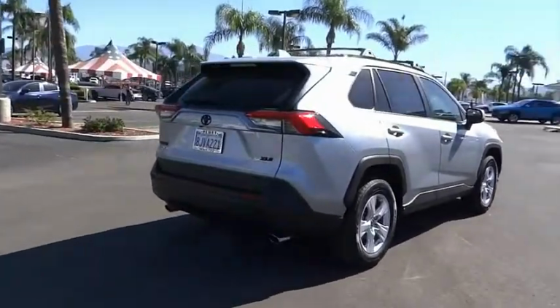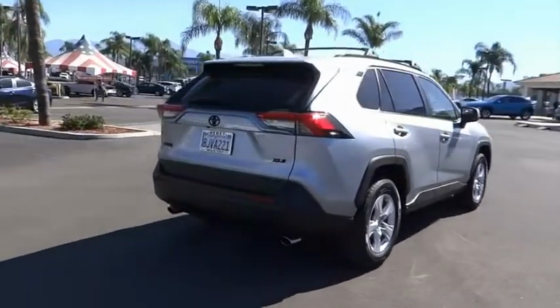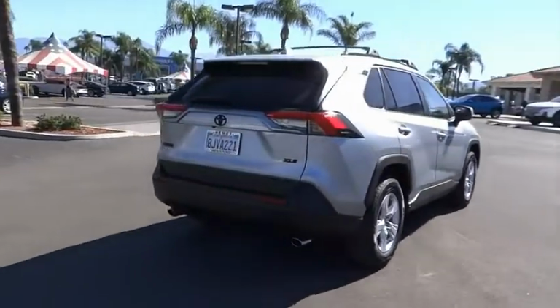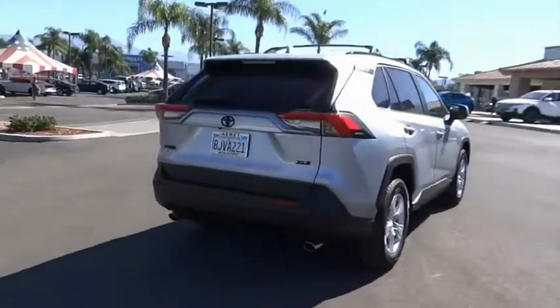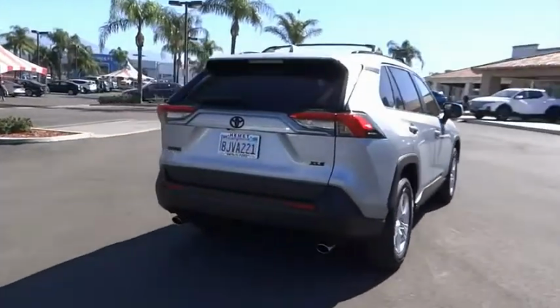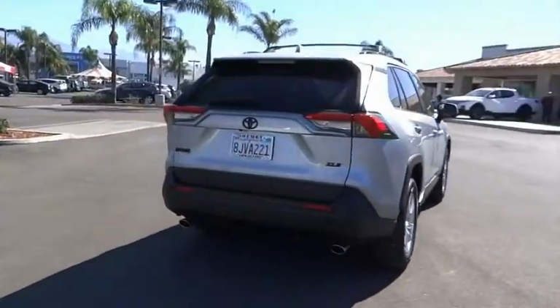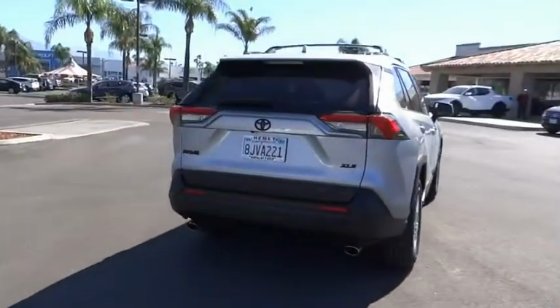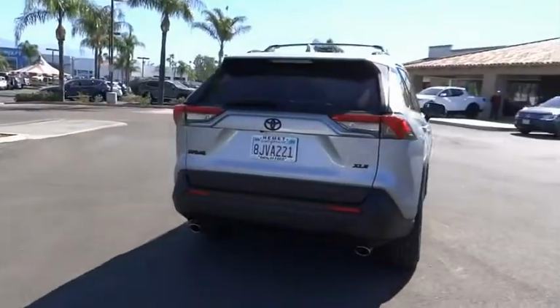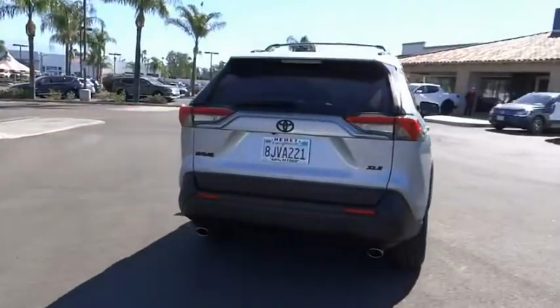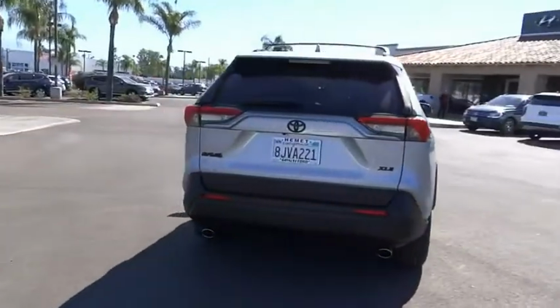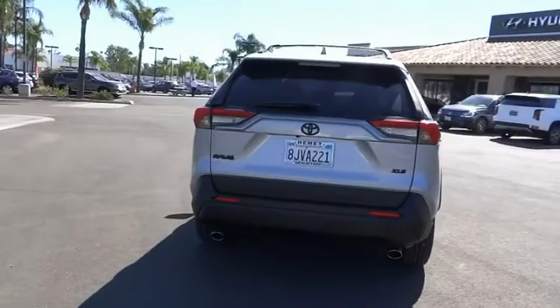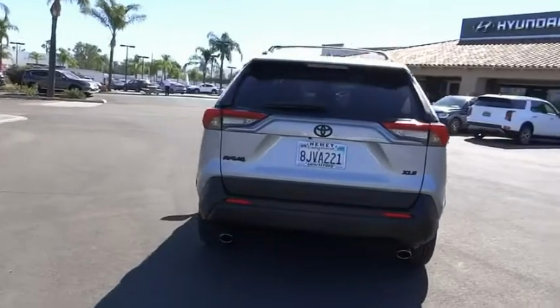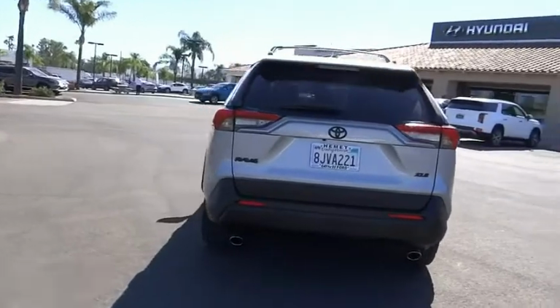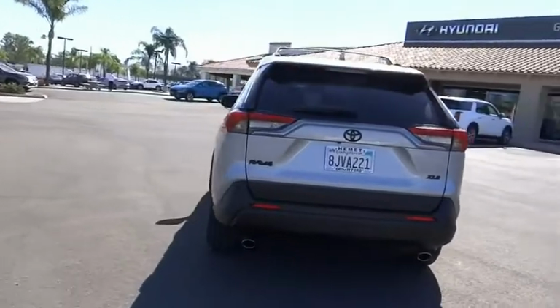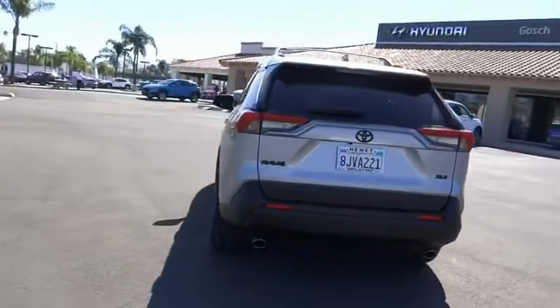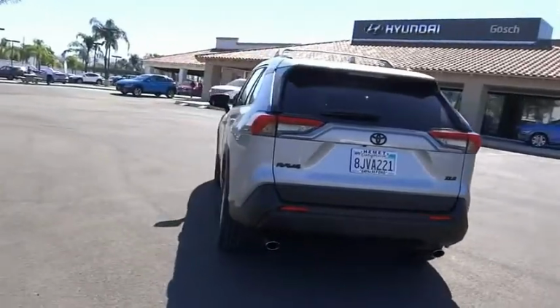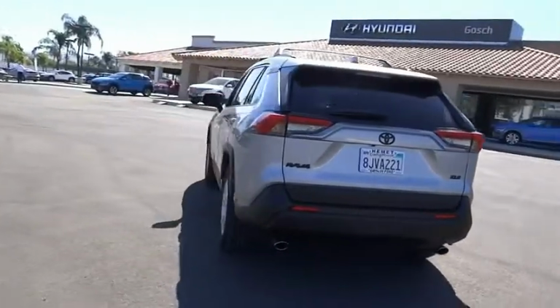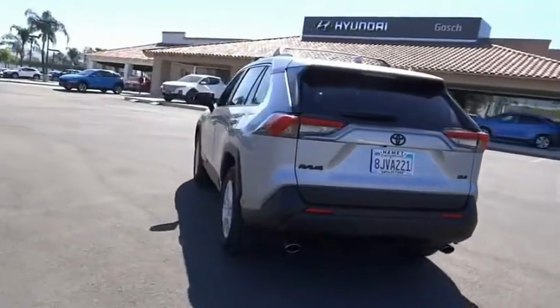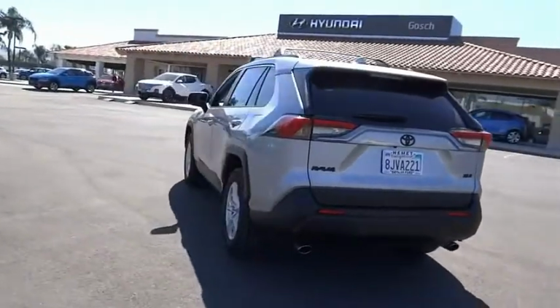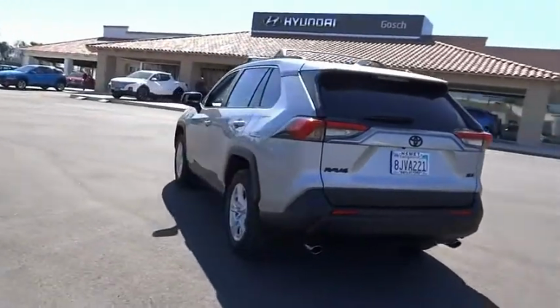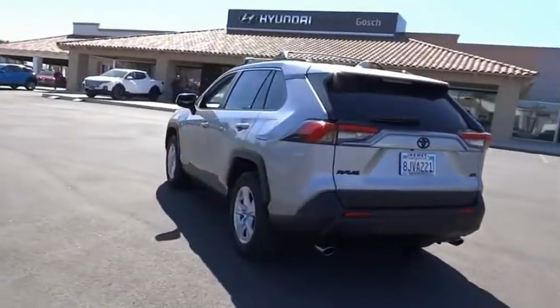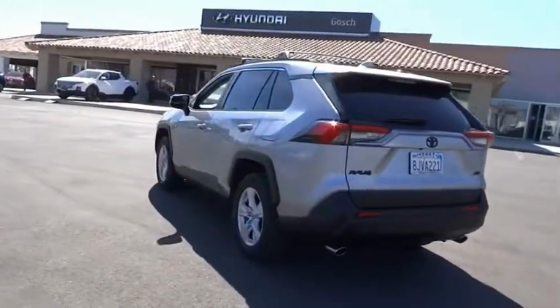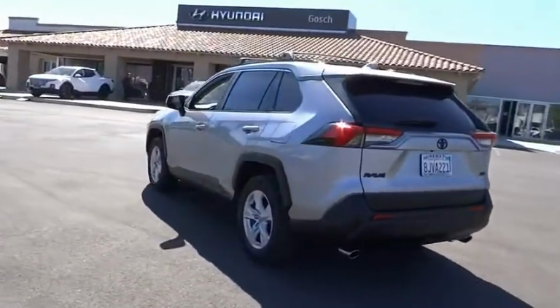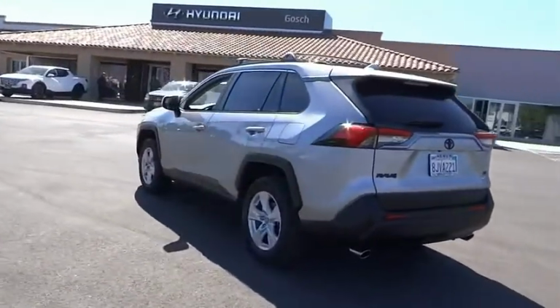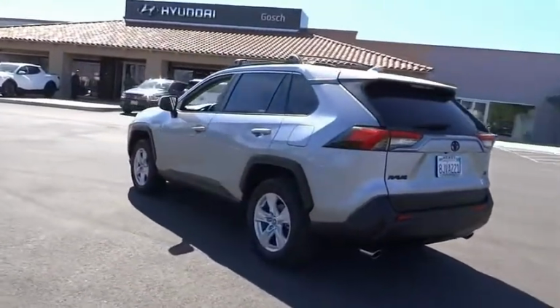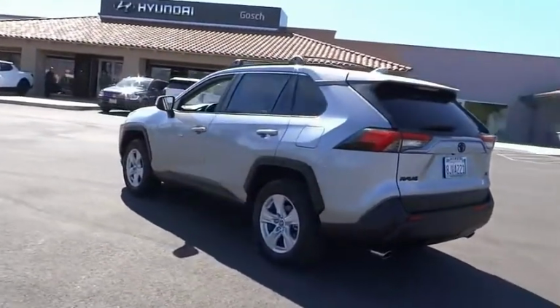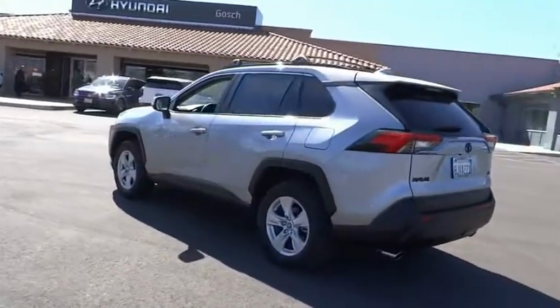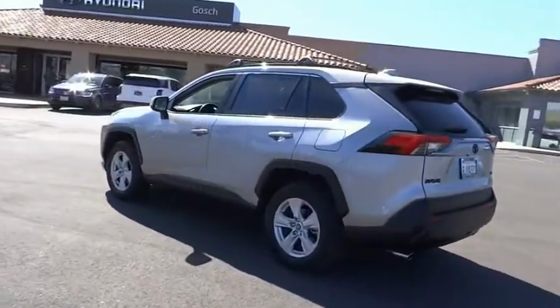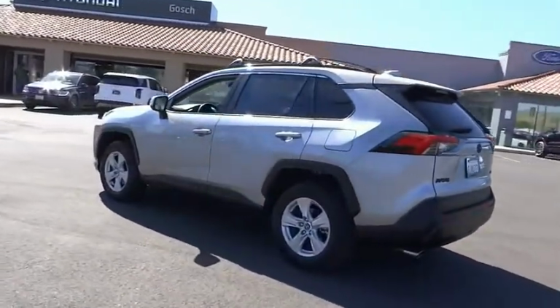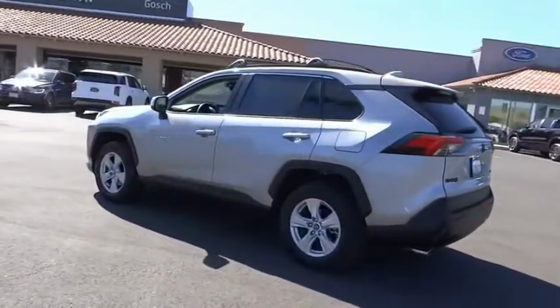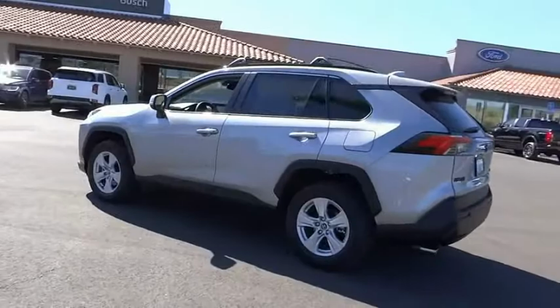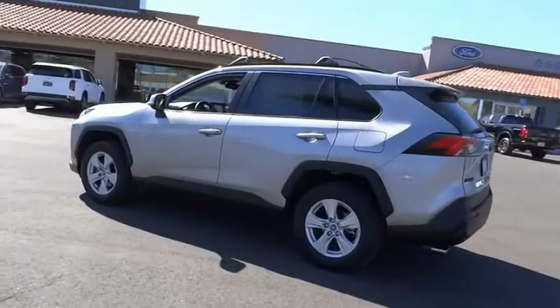This highly evolved, well-packaged crossover SUV lets you have it all. This vehicle has less than 40,000 miles.